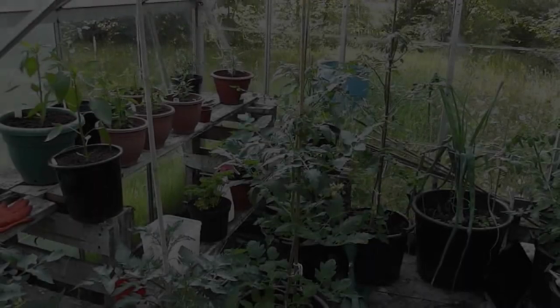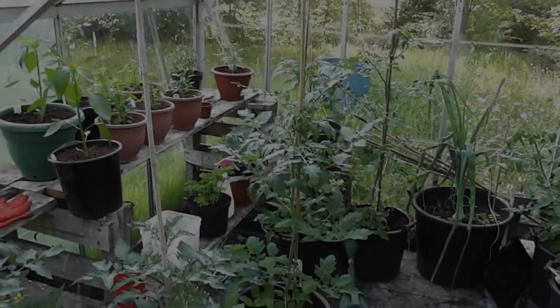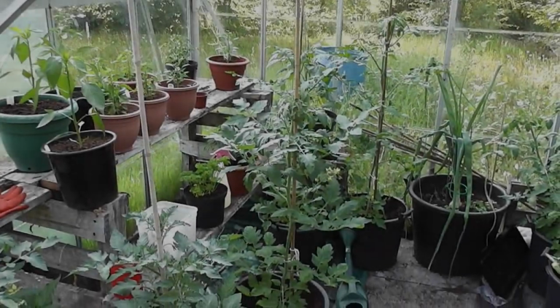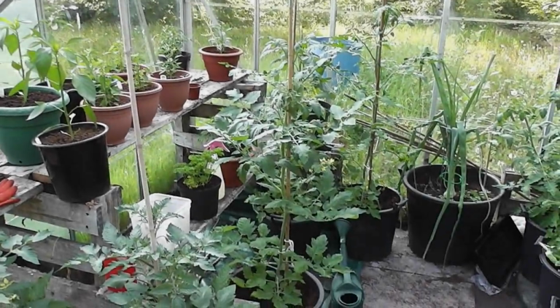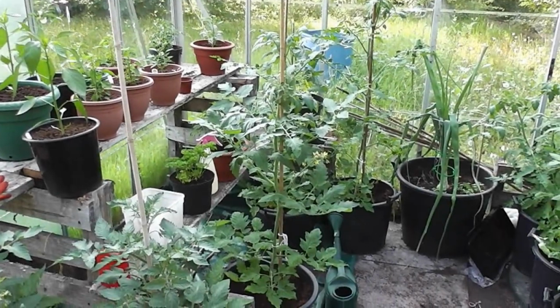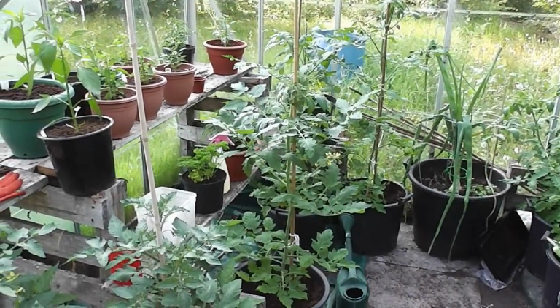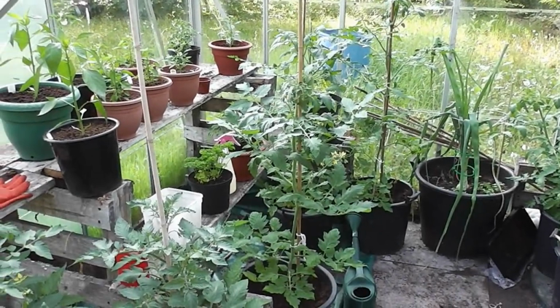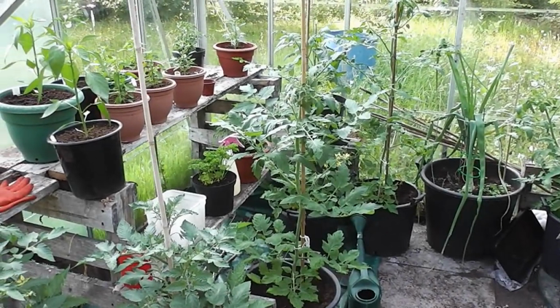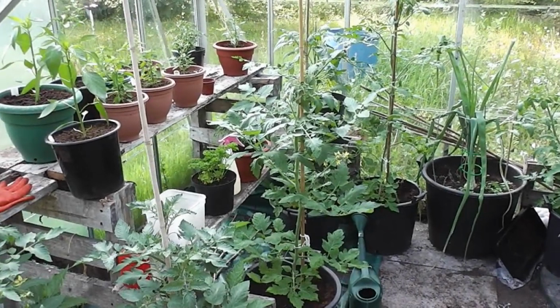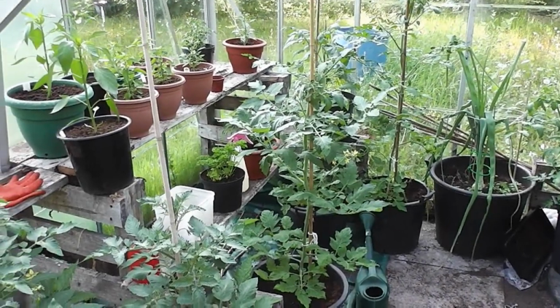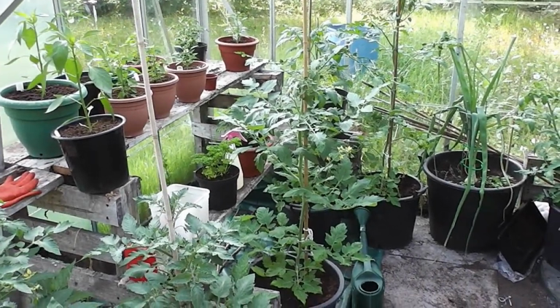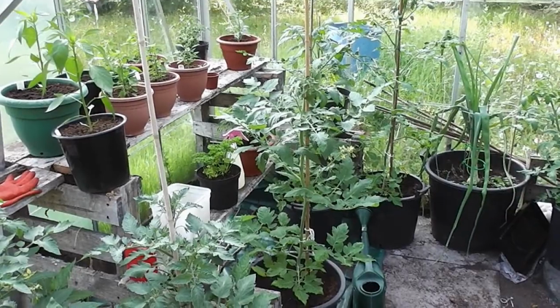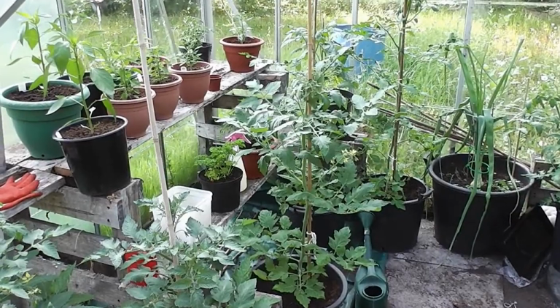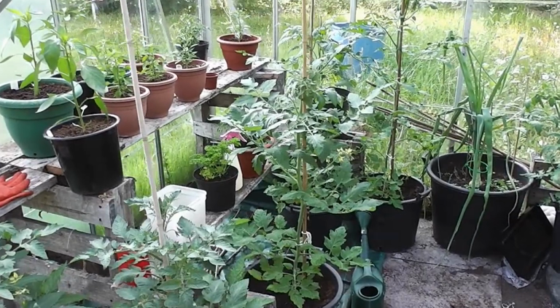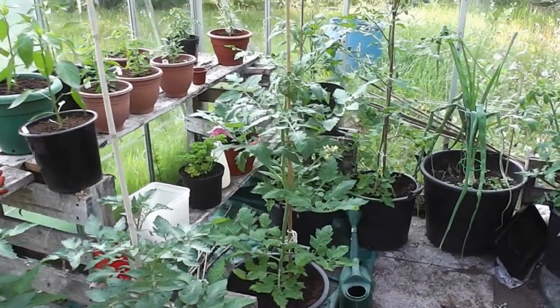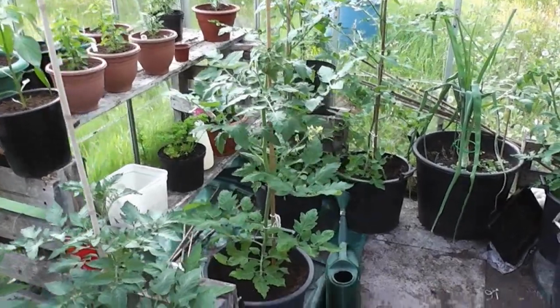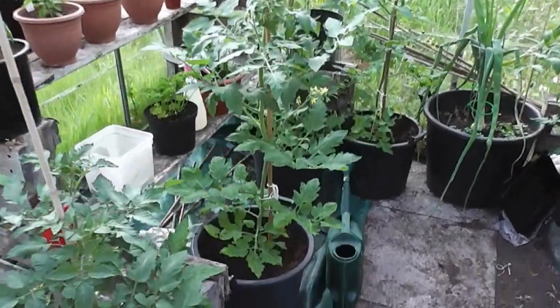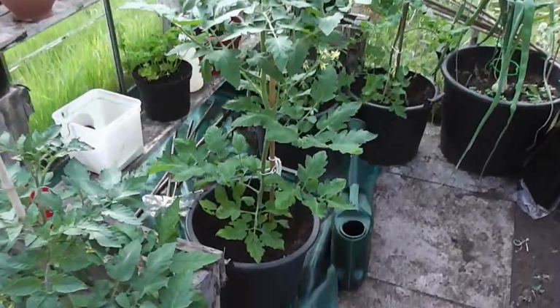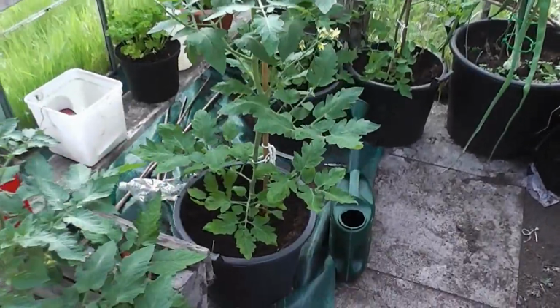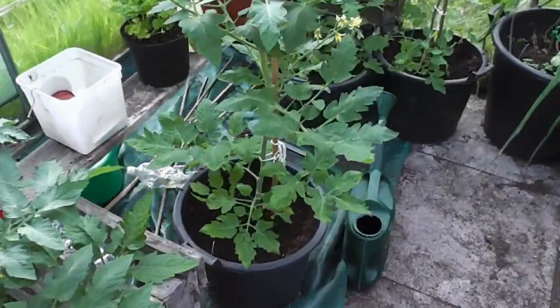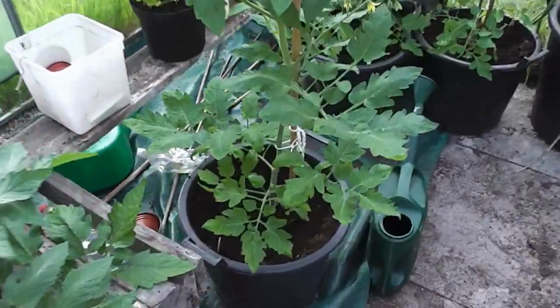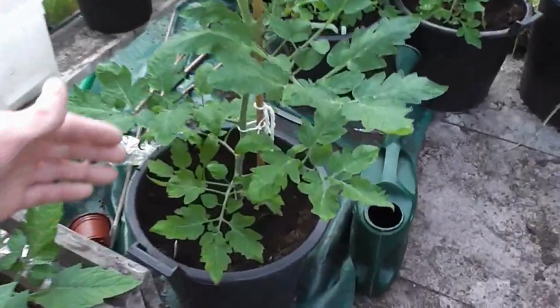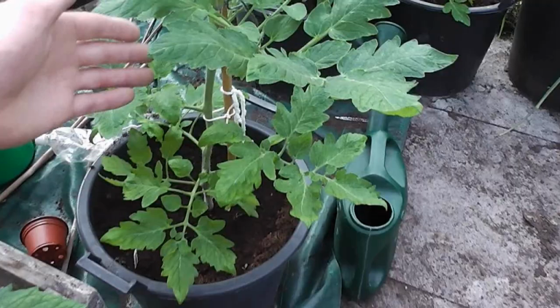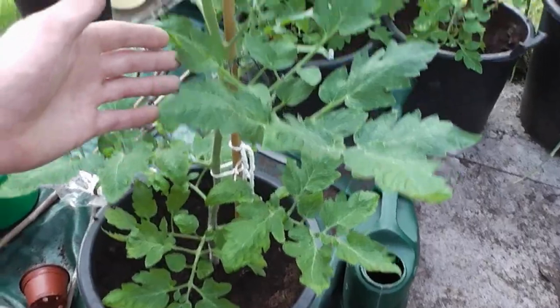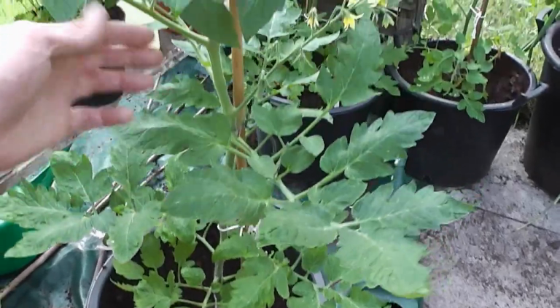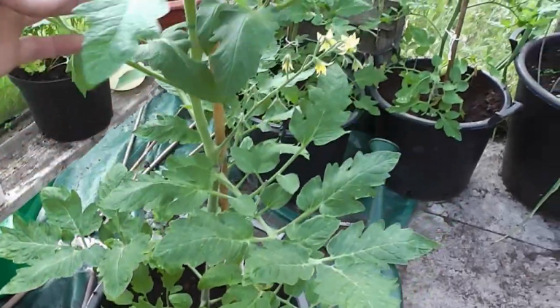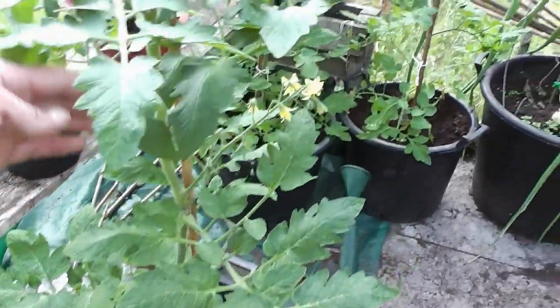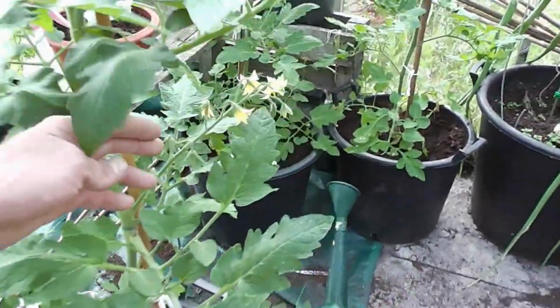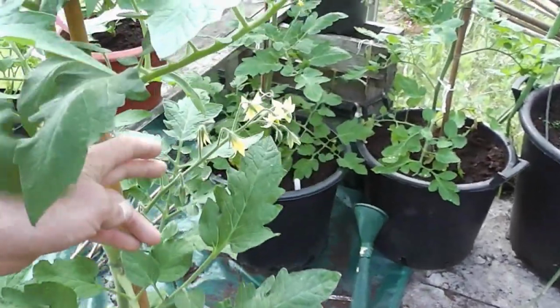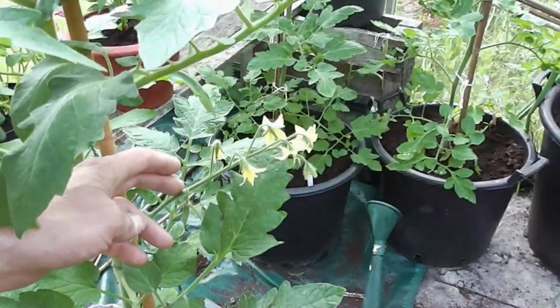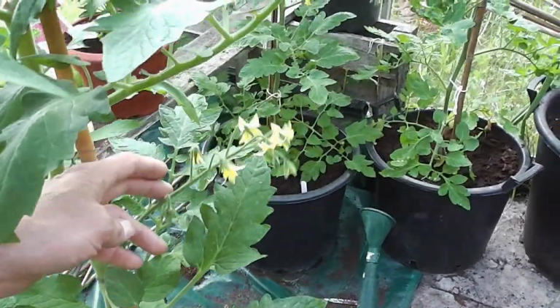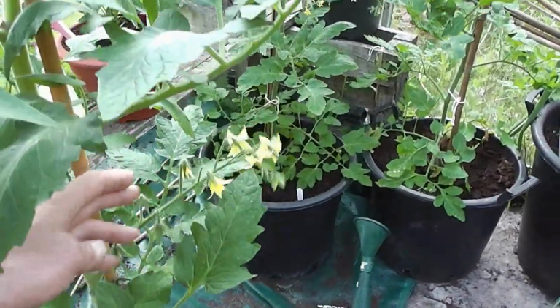Well hi folks, a quick fortnightly roundup again. It's been about 17 days since last time, so just start off in the greenhouse again. As you can see, me tomatoes are absolutely flying on them, getting on for about 2 foot 6, getting some nice flowers on.